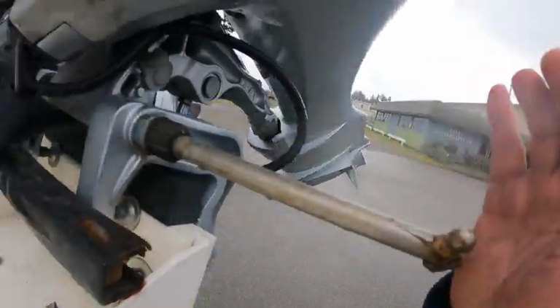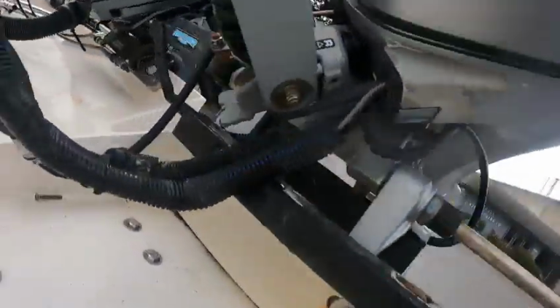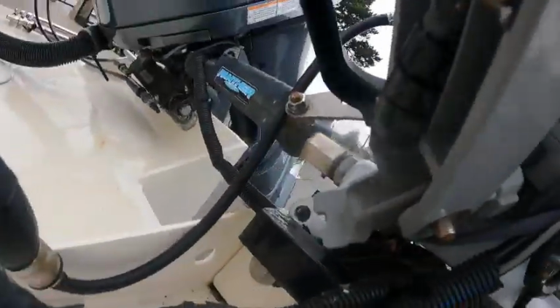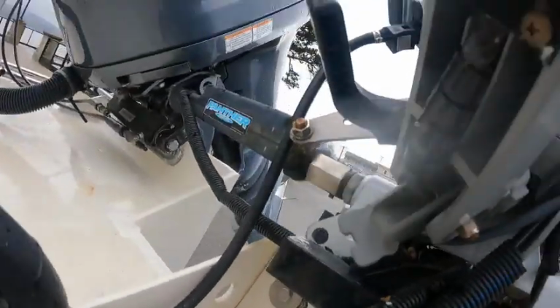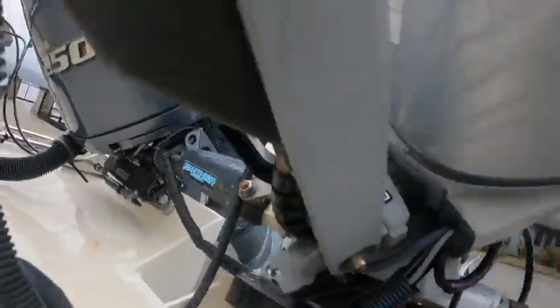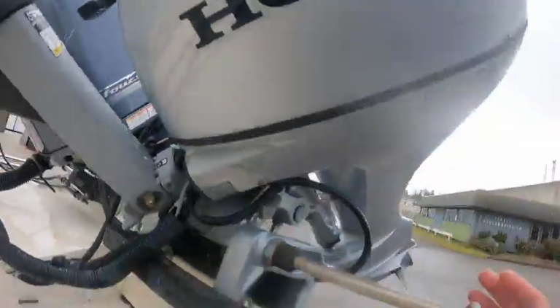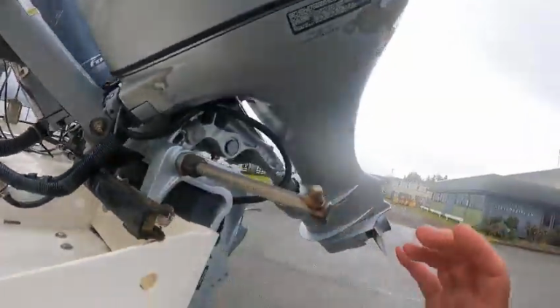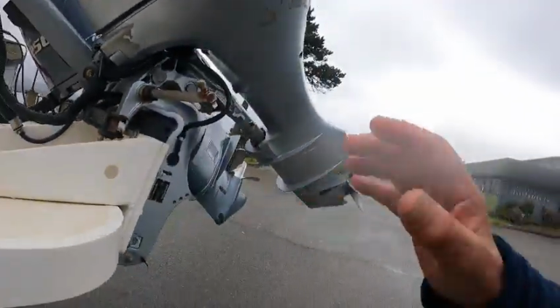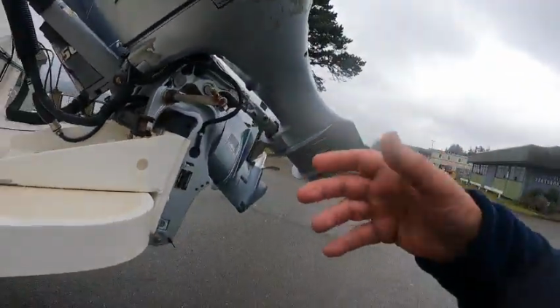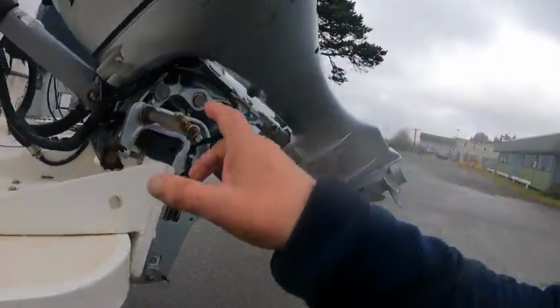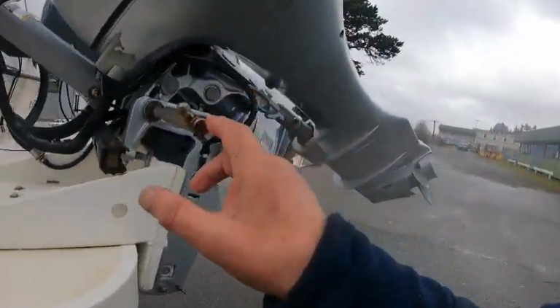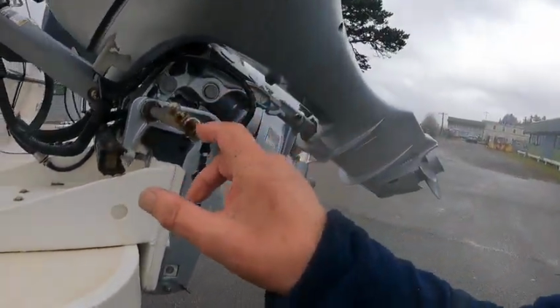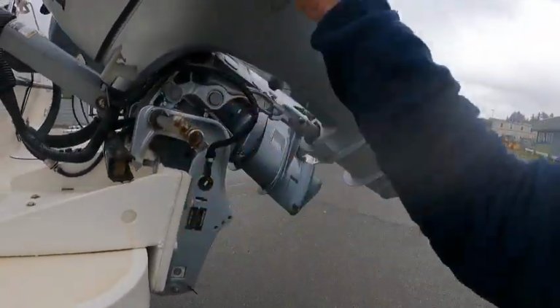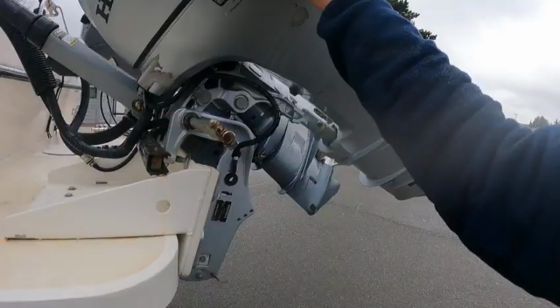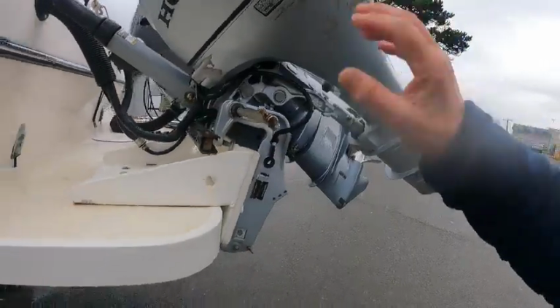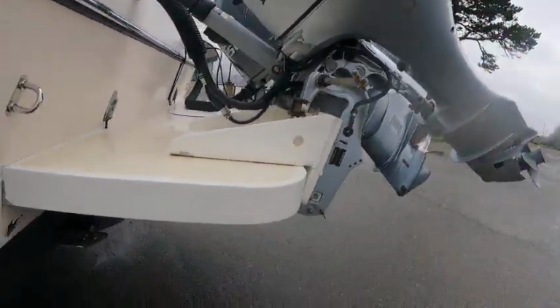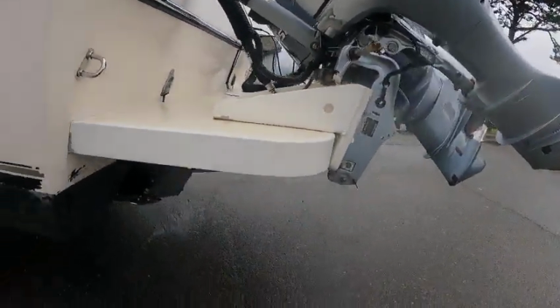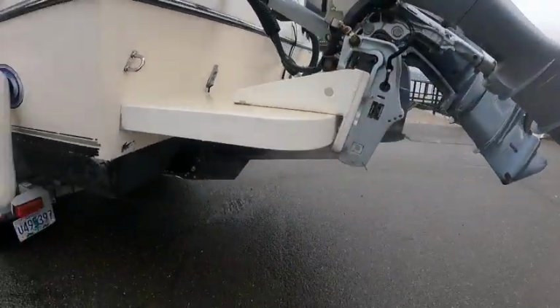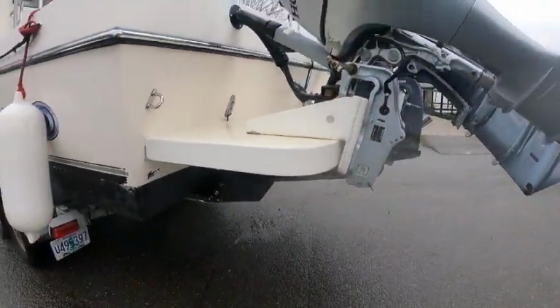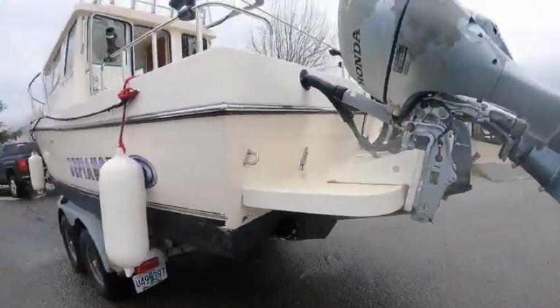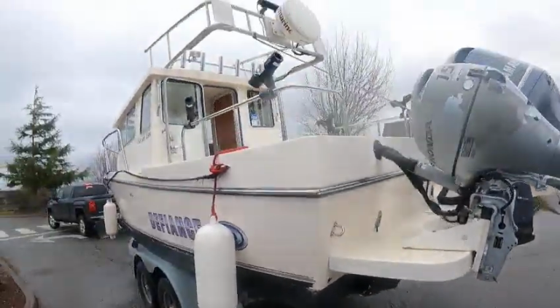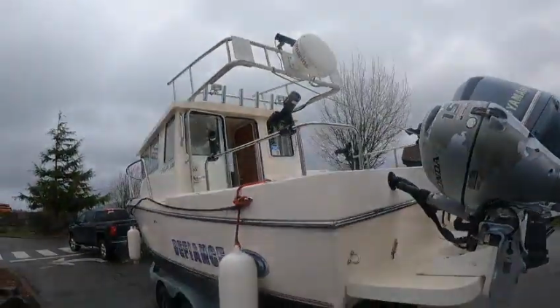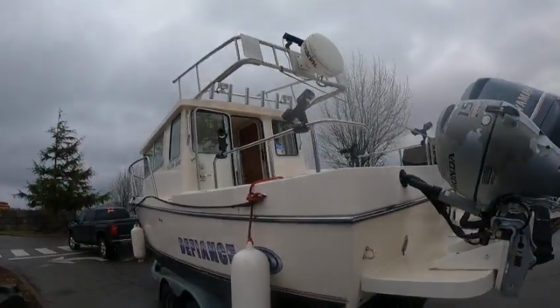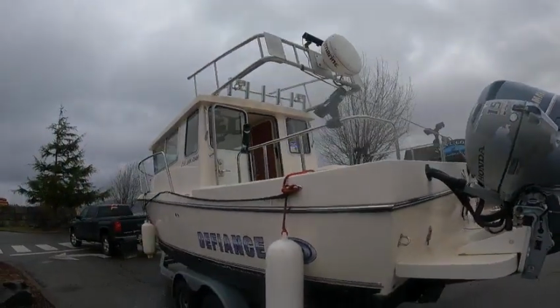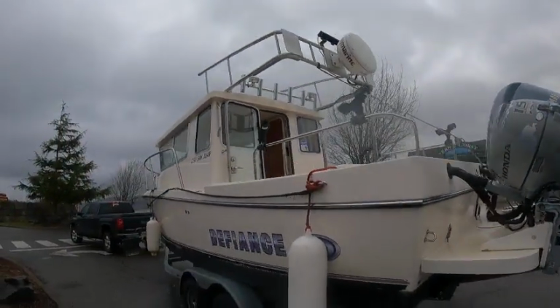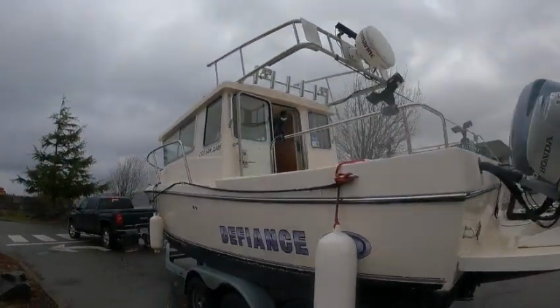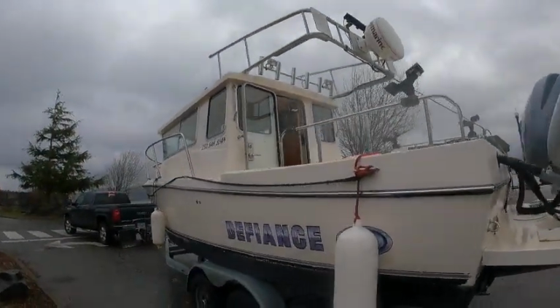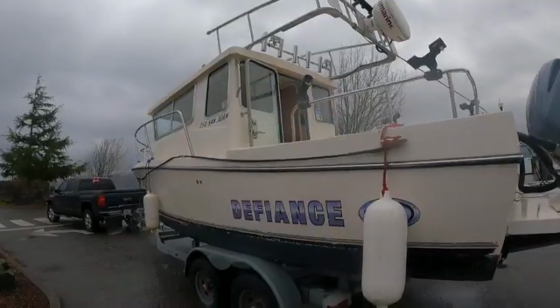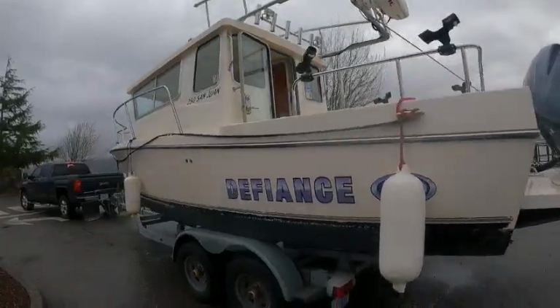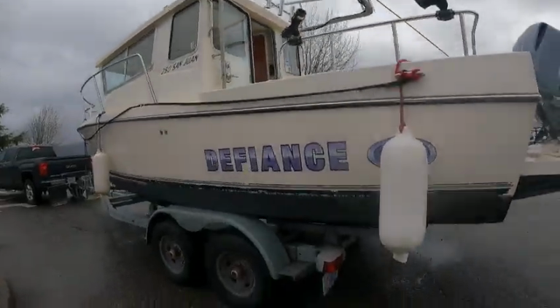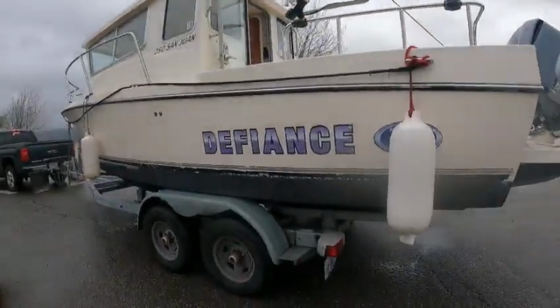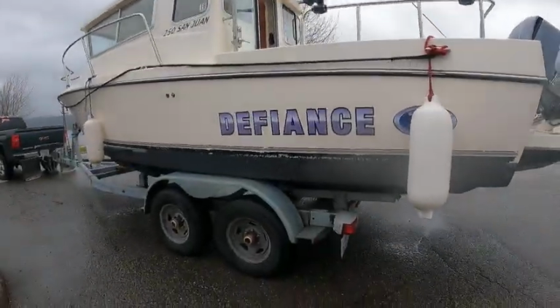This is a Panther steer, and if I remember right, last time it didn't work — that's why I took the tie bar off so I could steer this. Got trim tabs, got the bulkheads. It's a 250 San Juan.